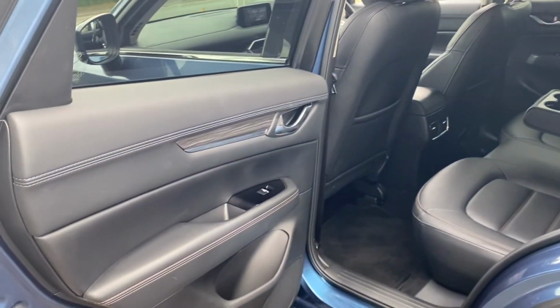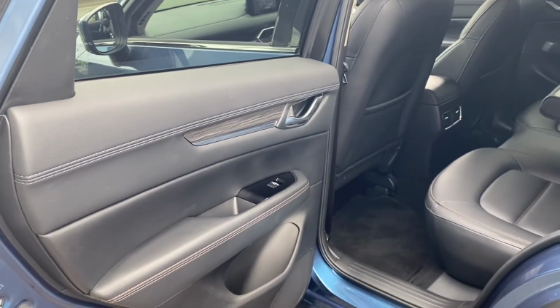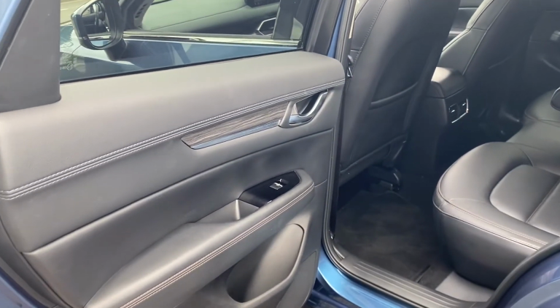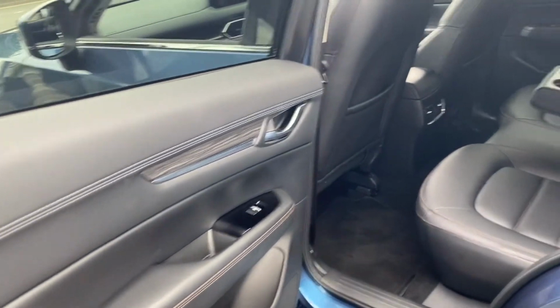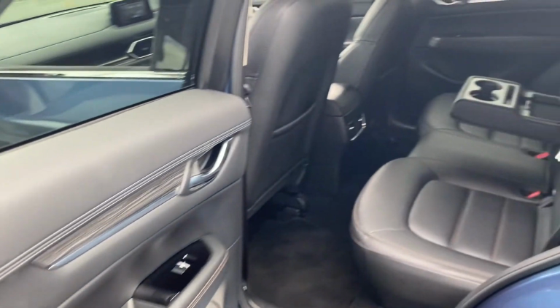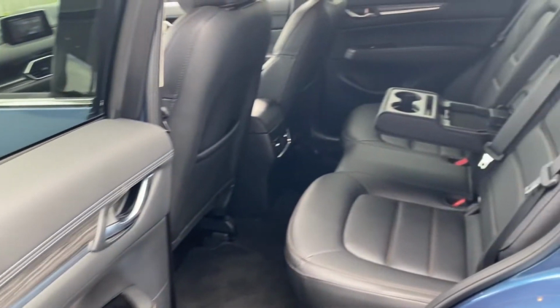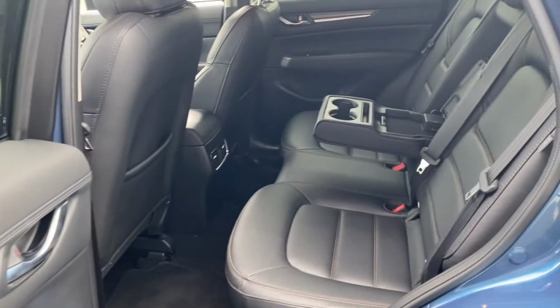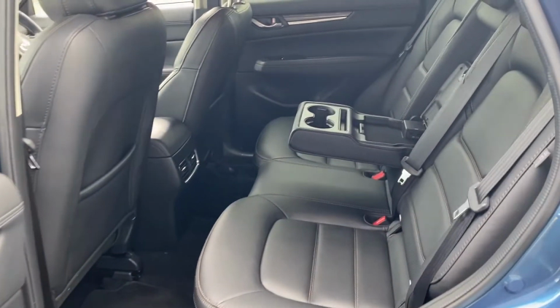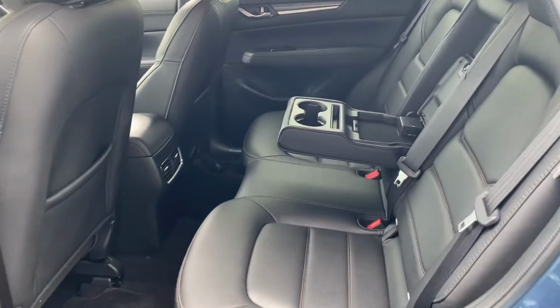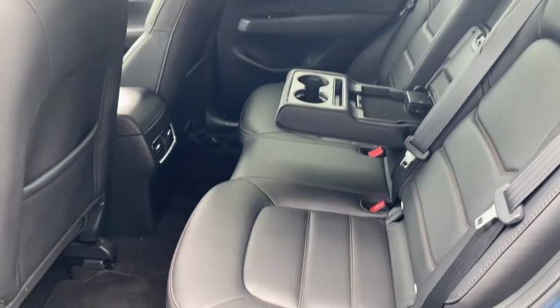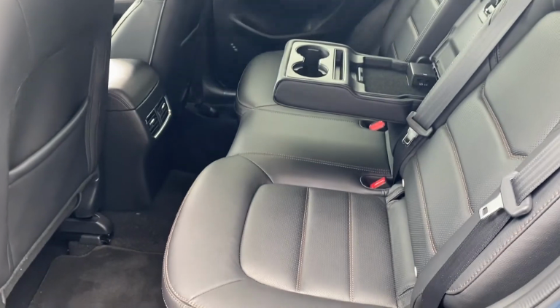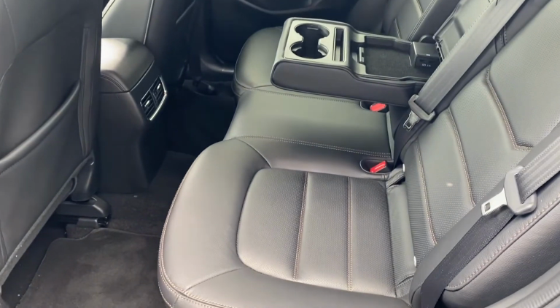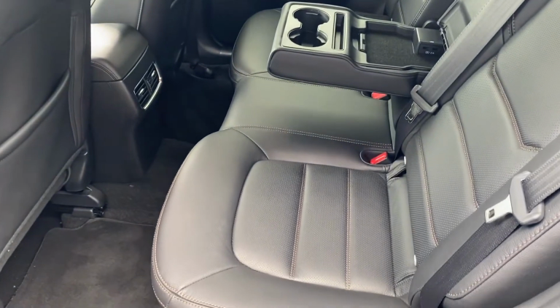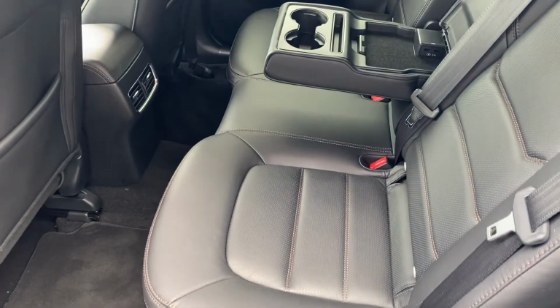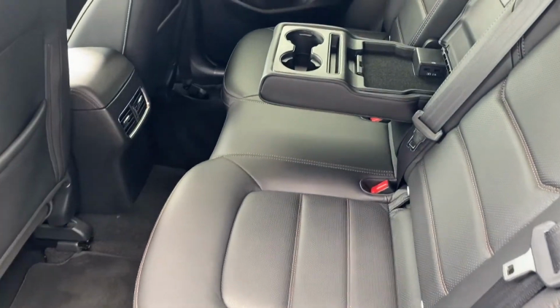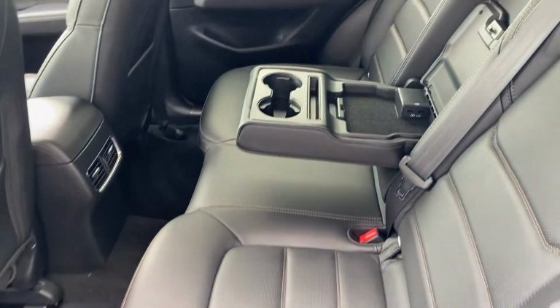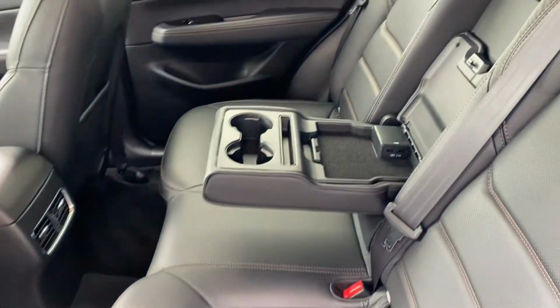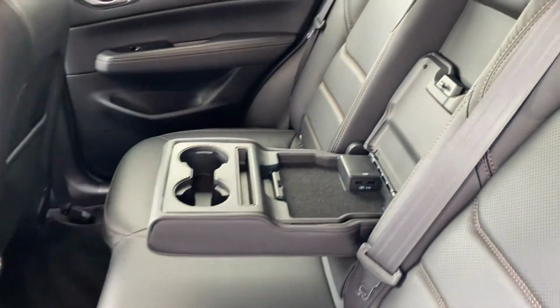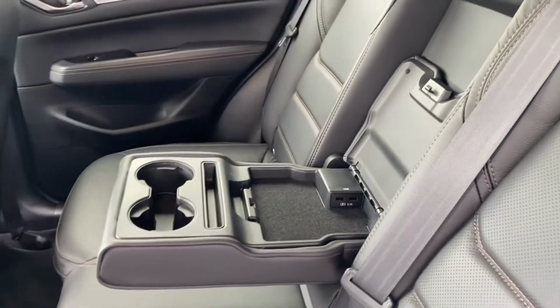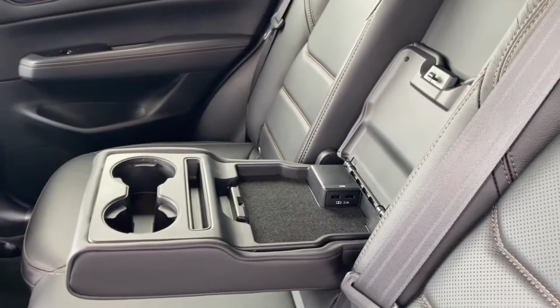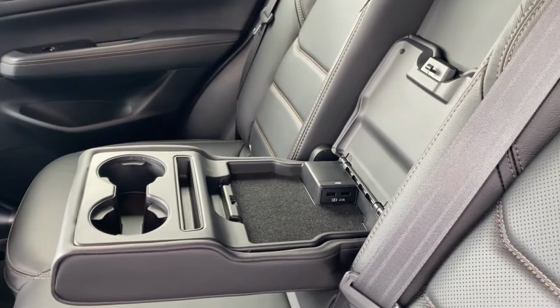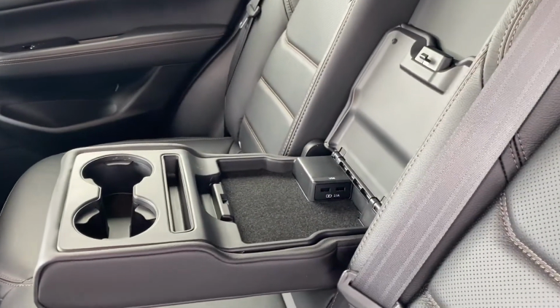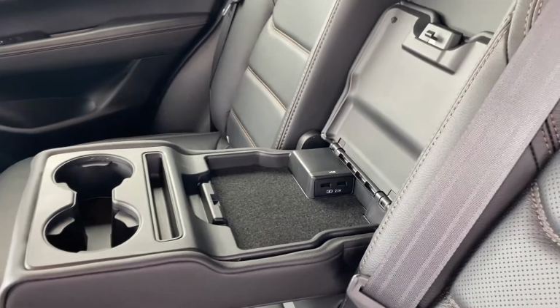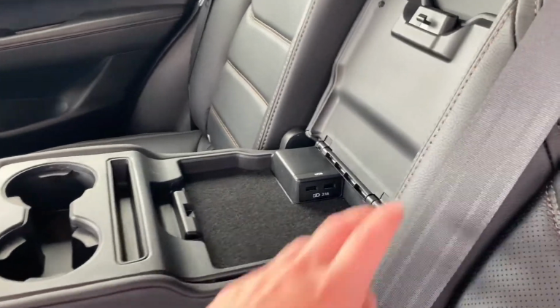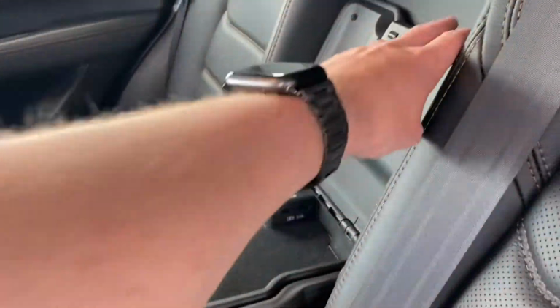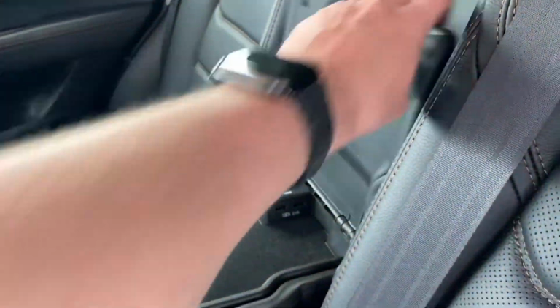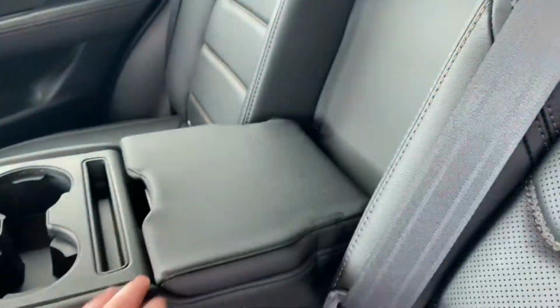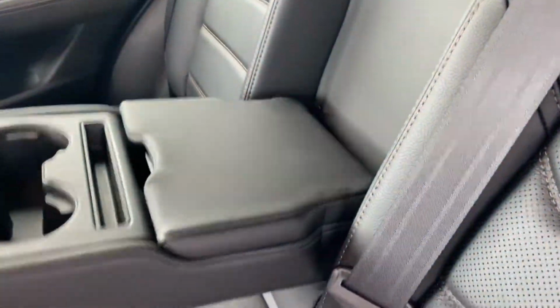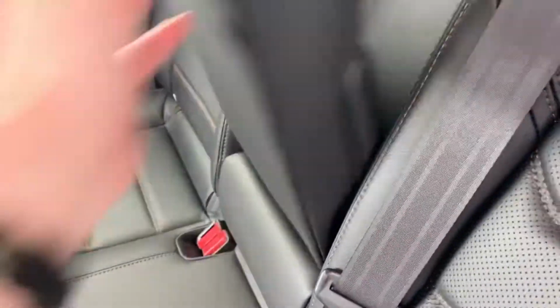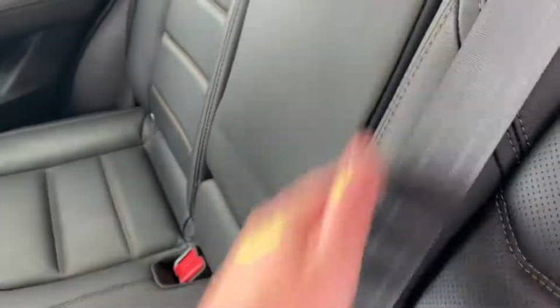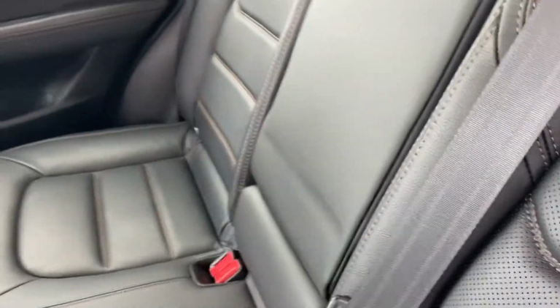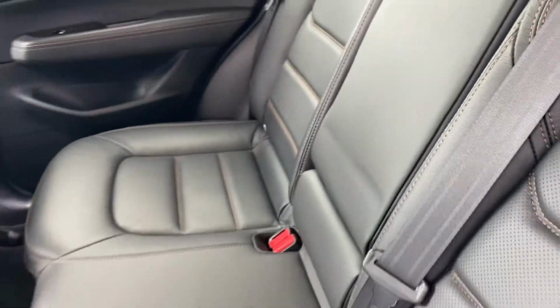Inside the rear, same story — very, very clean in here. Looks like these rear seats have actually never been sat on. Very nice. We also have a nice little cup holder setup with two USBs in the middle there for charging devices in the back.